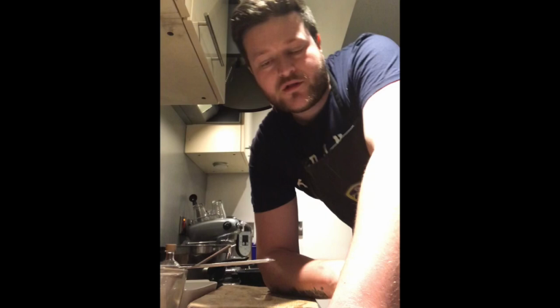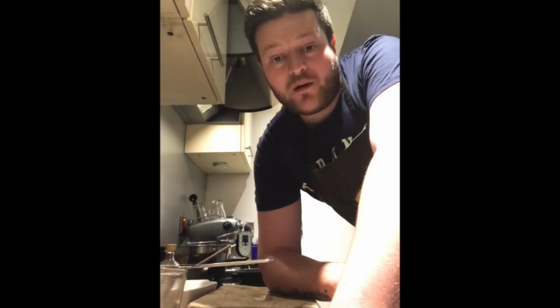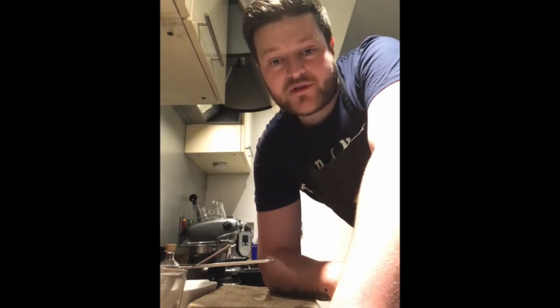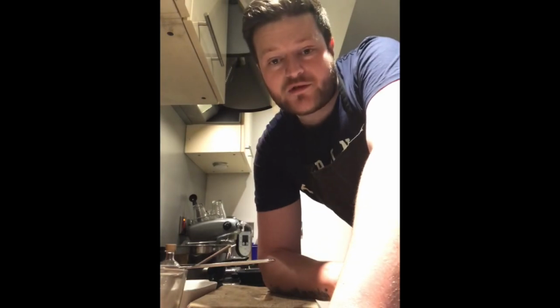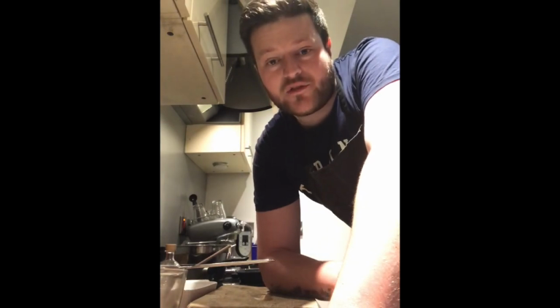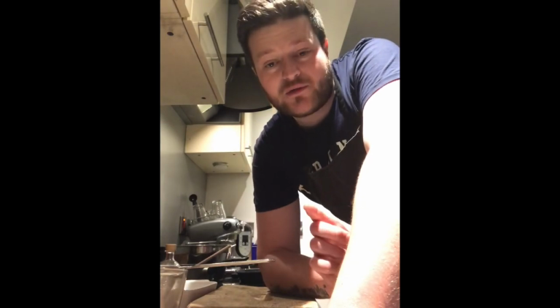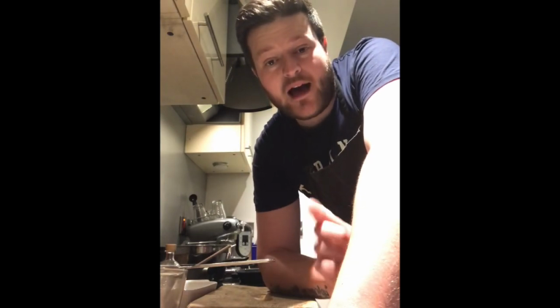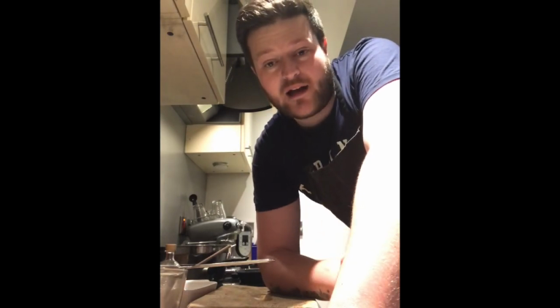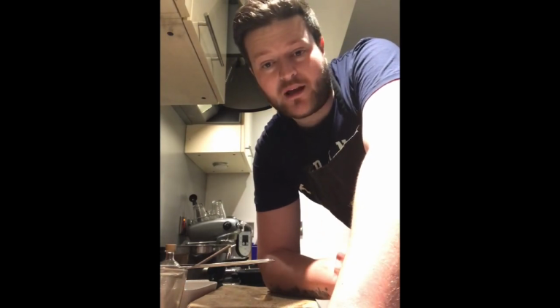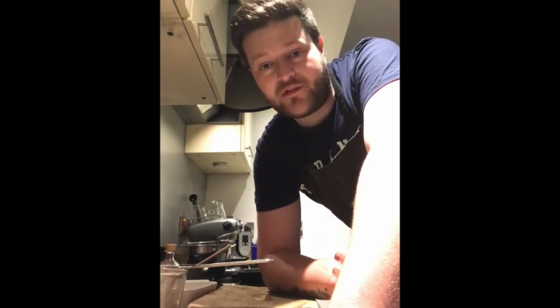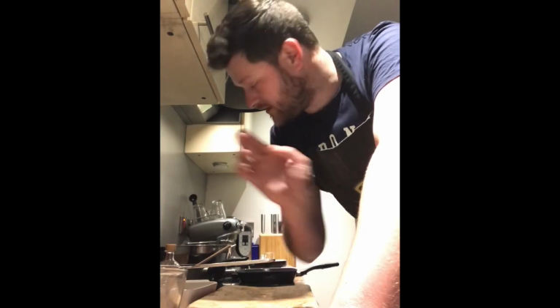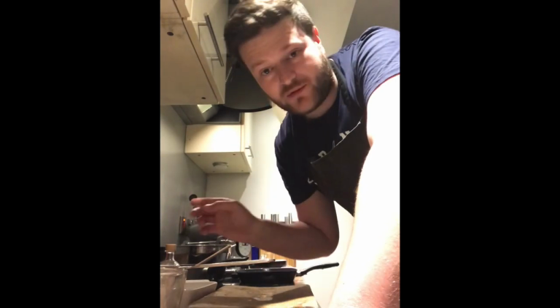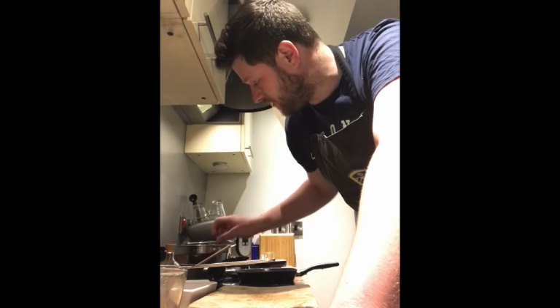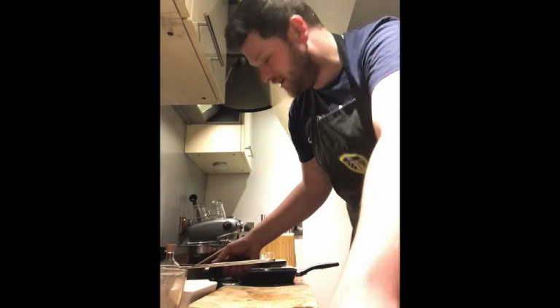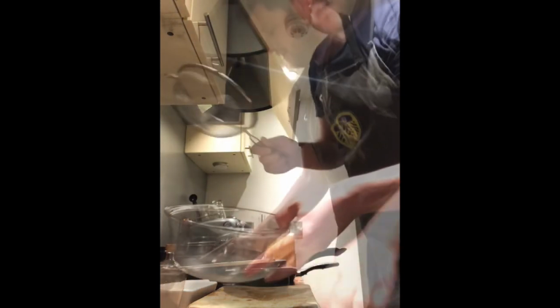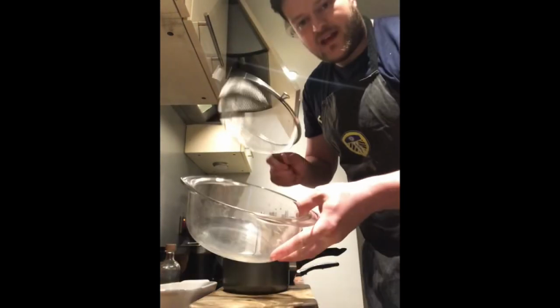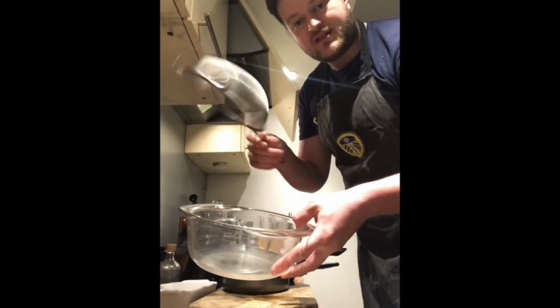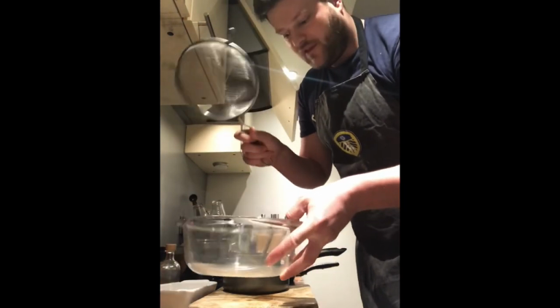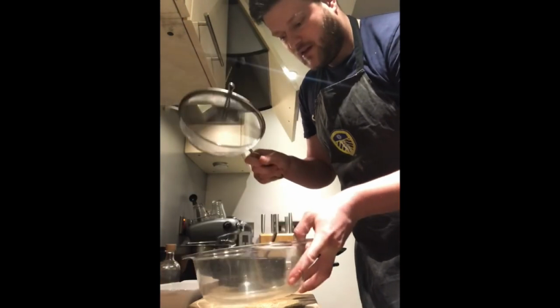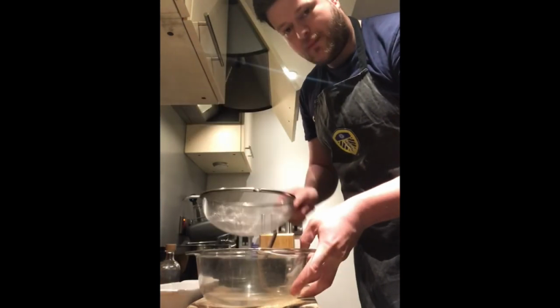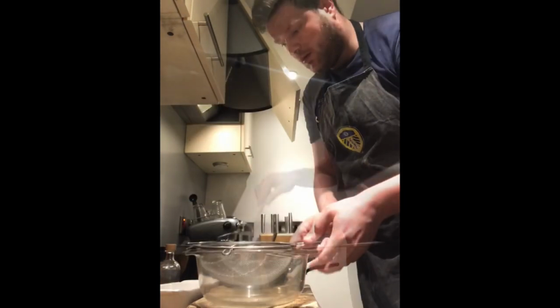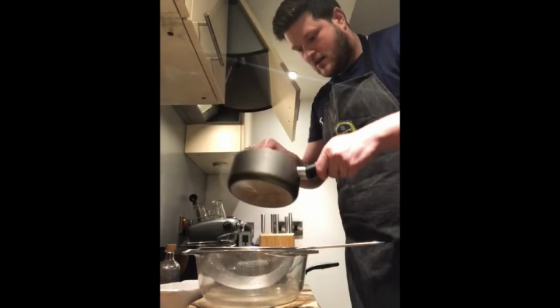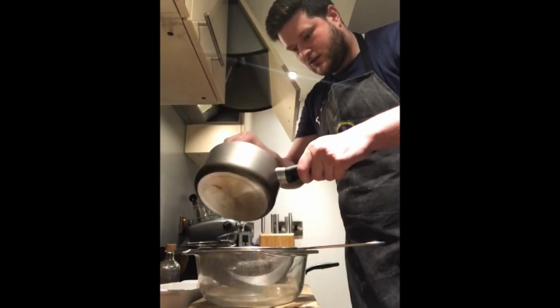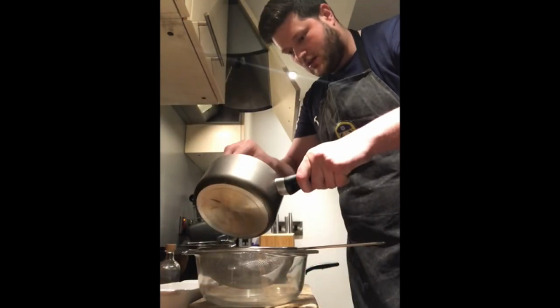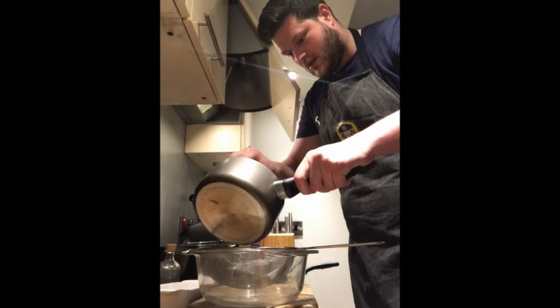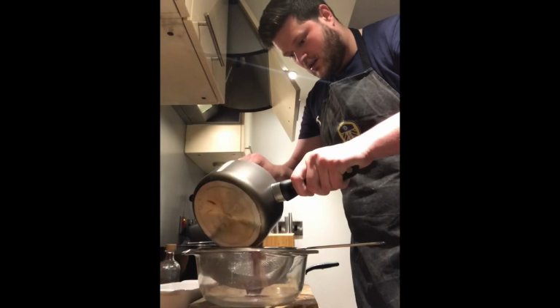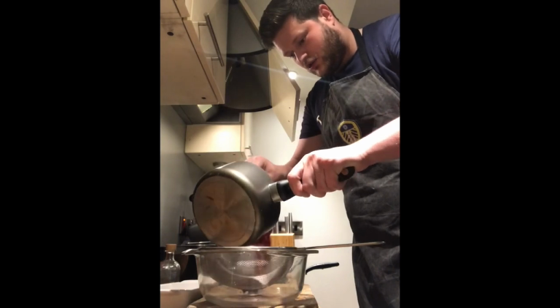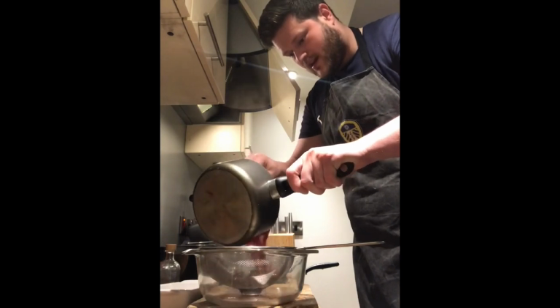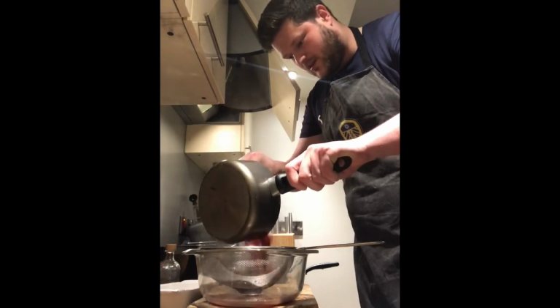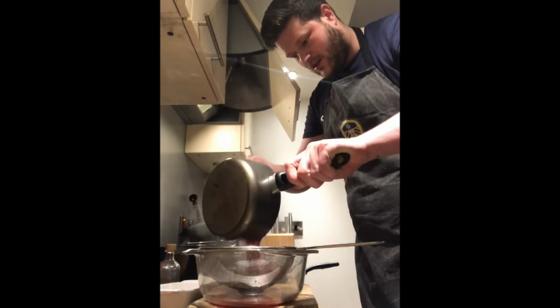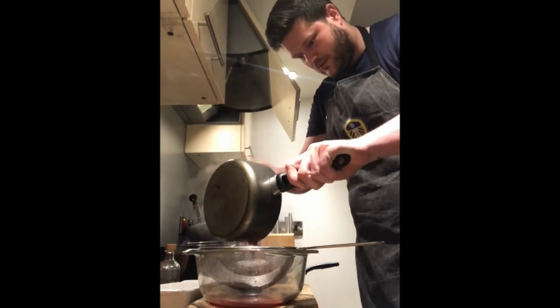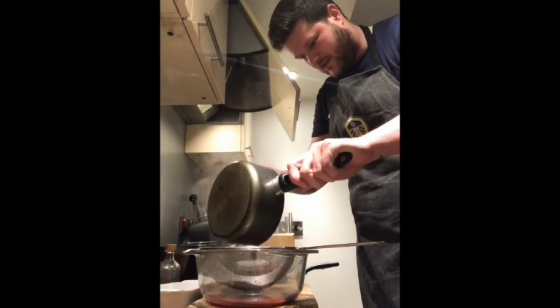Now that the fondant potatoes are in the oven we've got about half an hour to play with. We're going to take that sauce we took off earlier and strain it through a sieve into a bowl to get a smooth sauce.